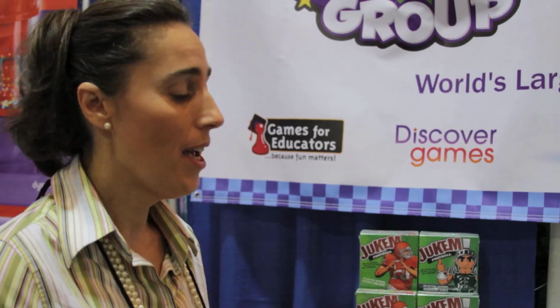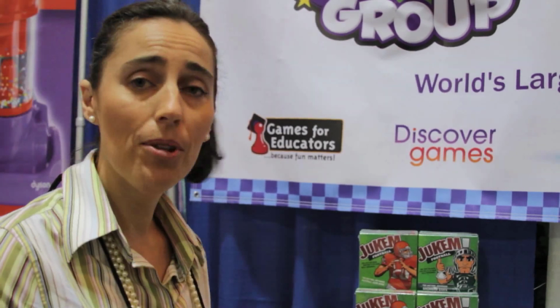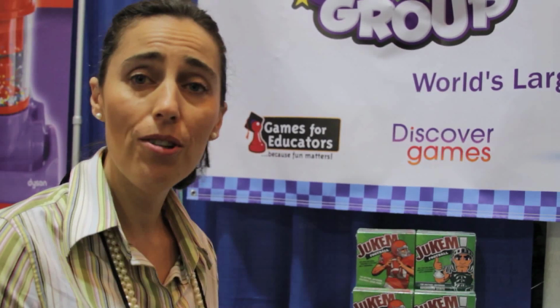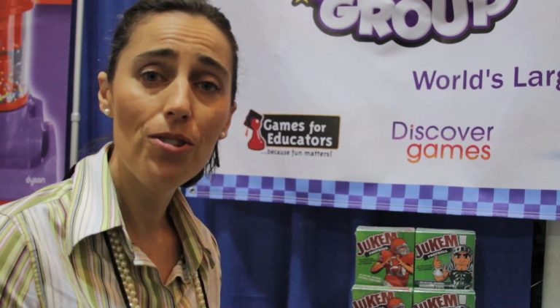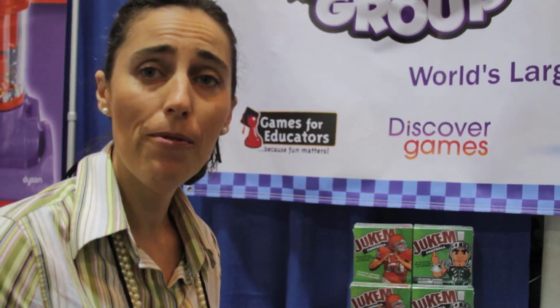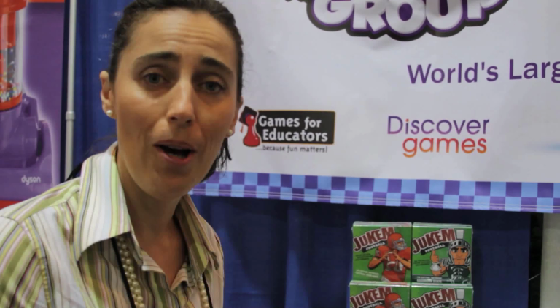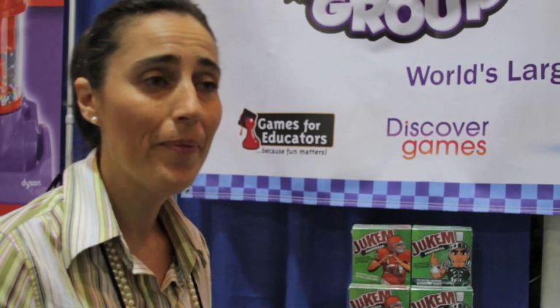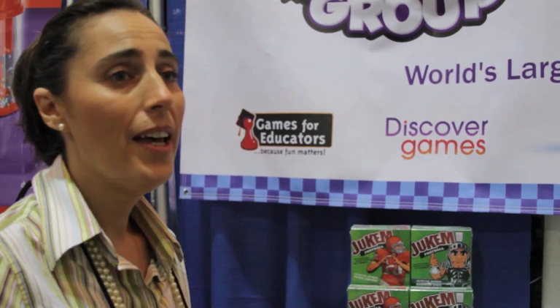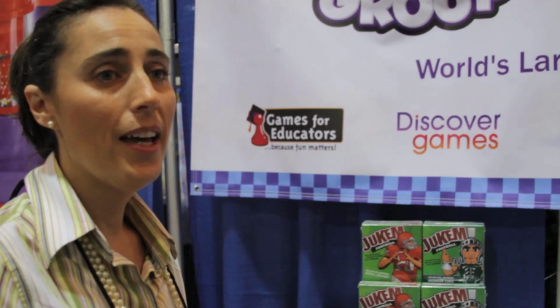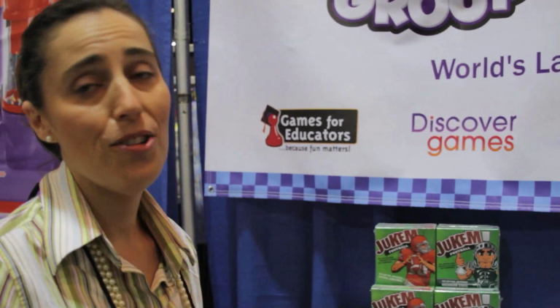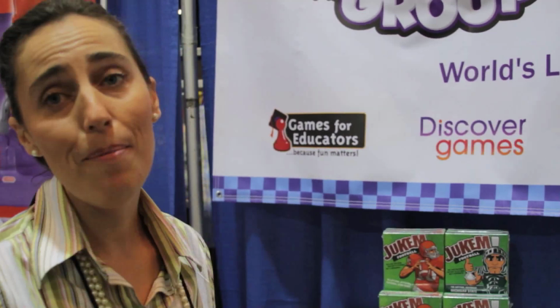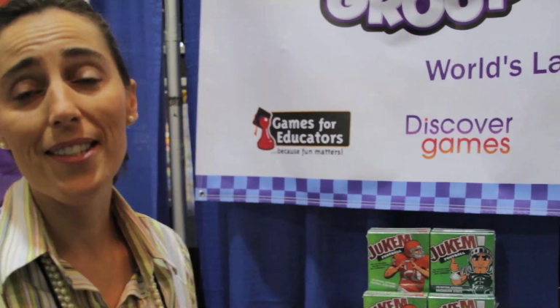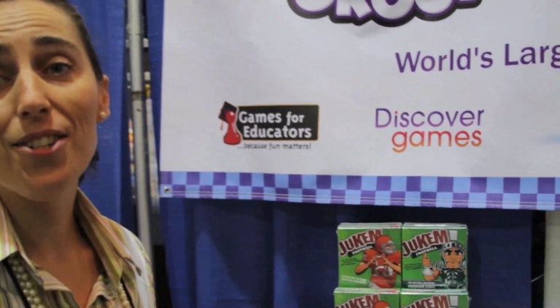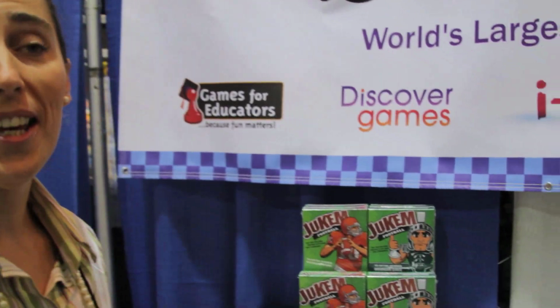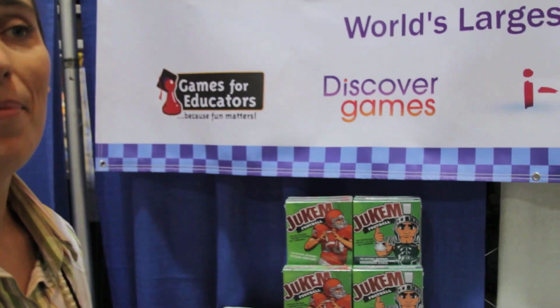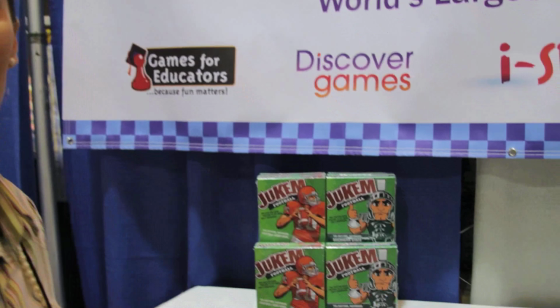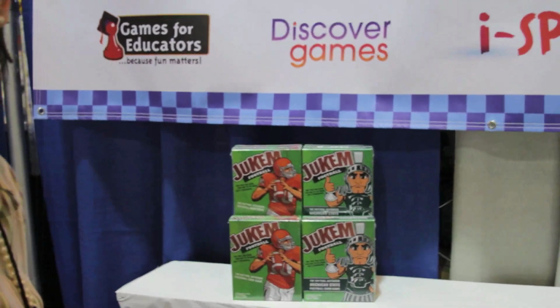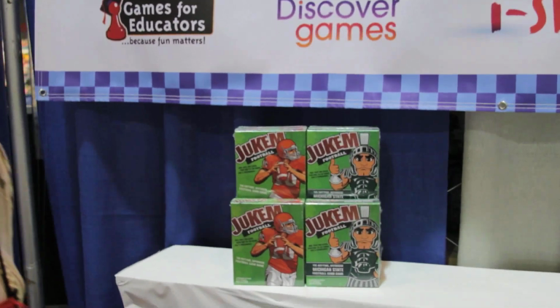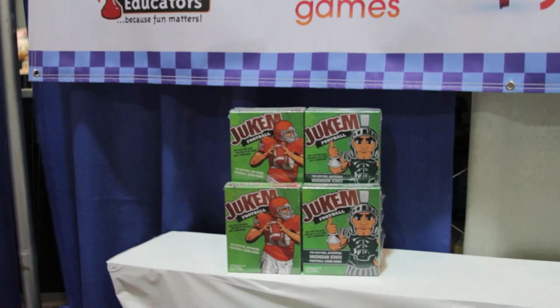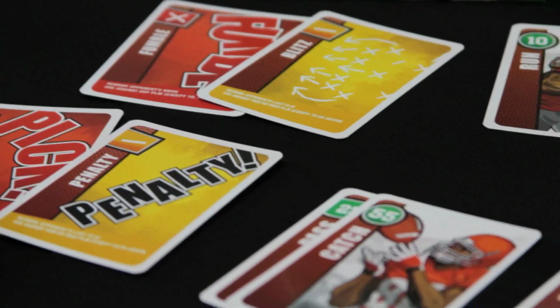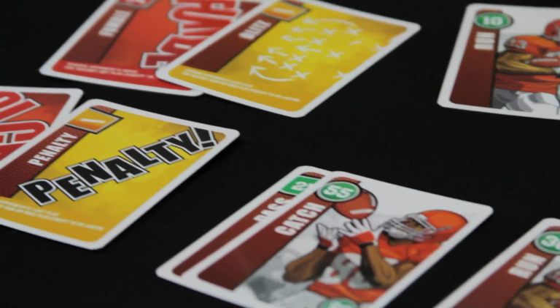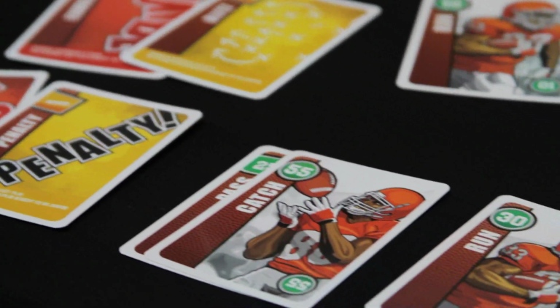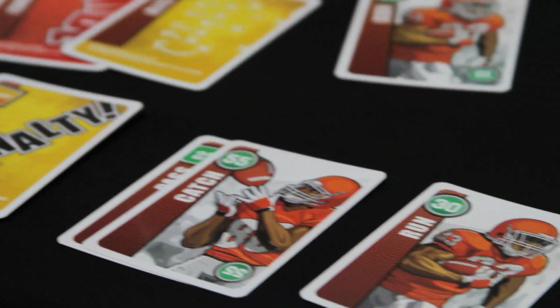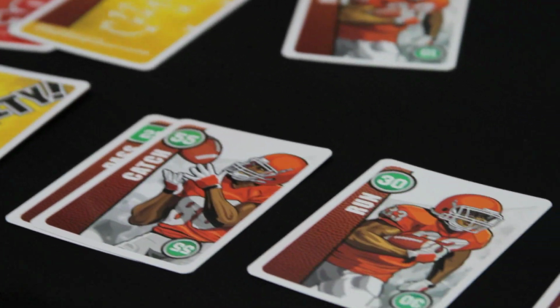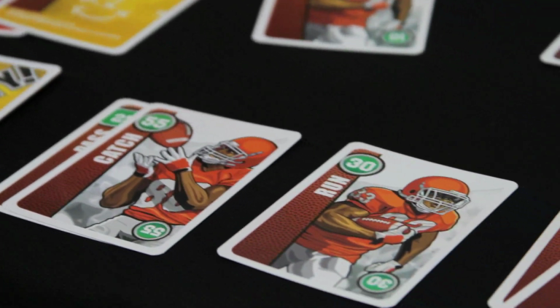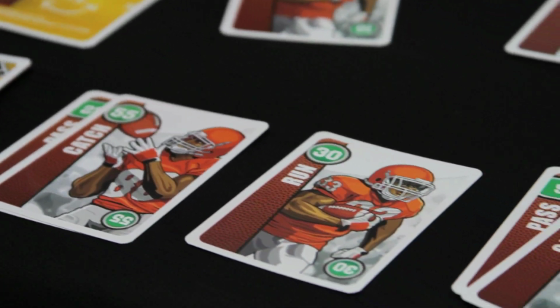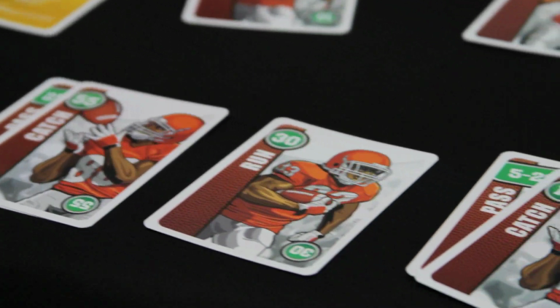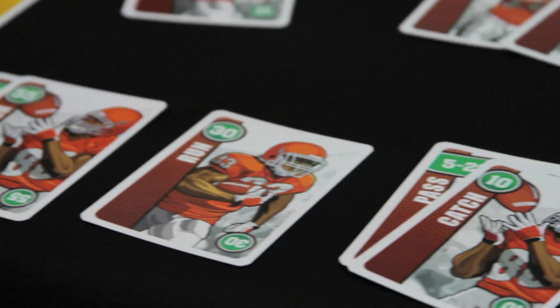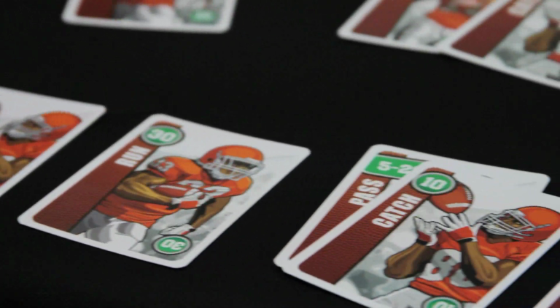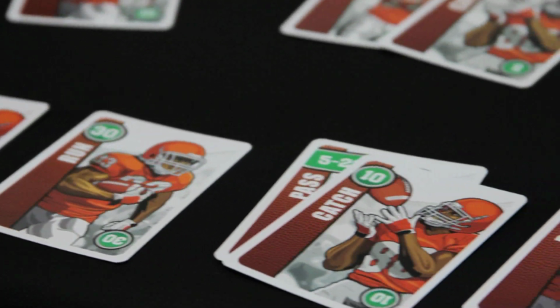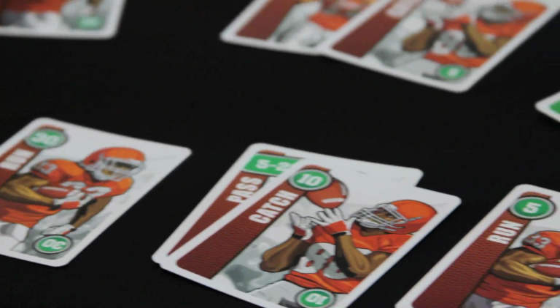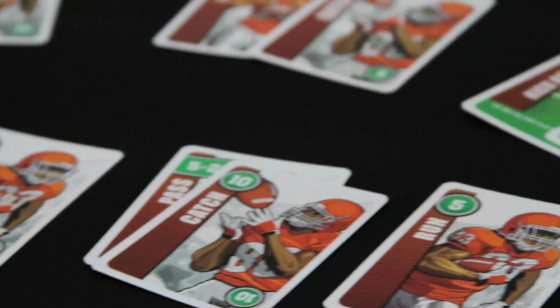I'm going to show you Jucum Football. Jucum Football is actually a game that my family invented, and in Jucum, you're playing football with a deck of cards.